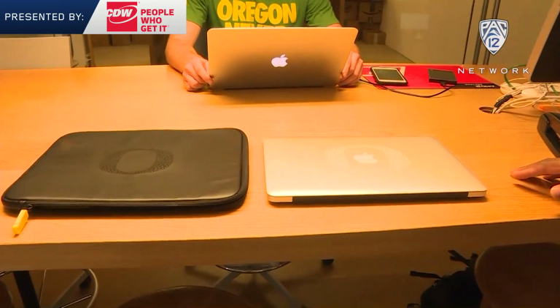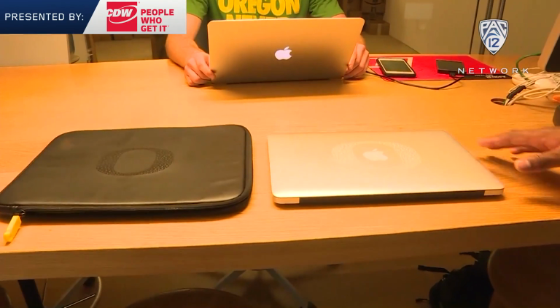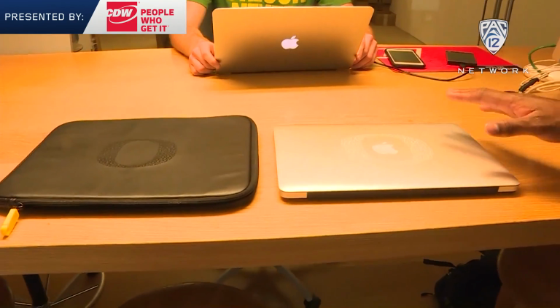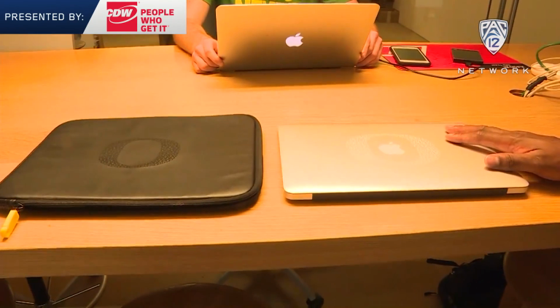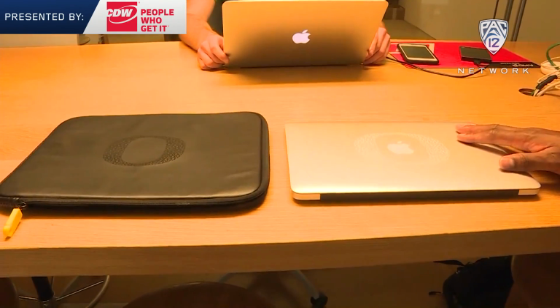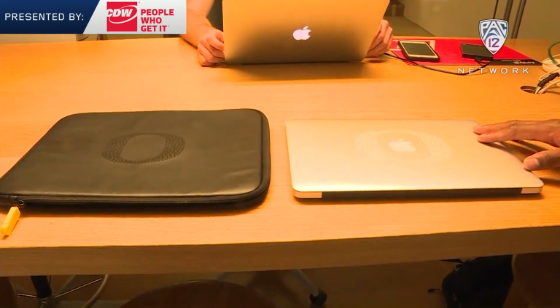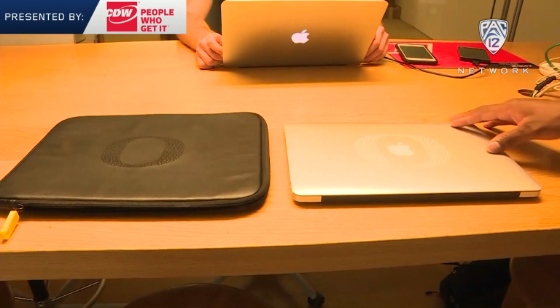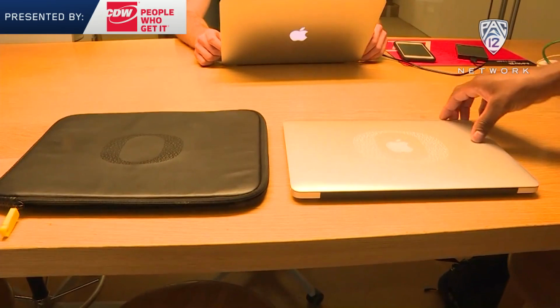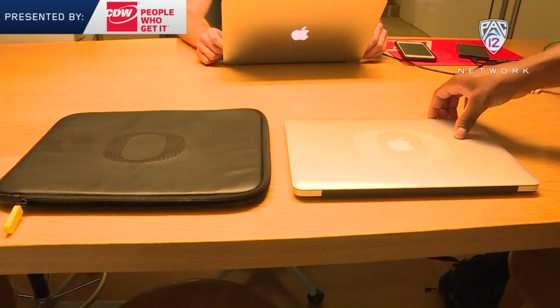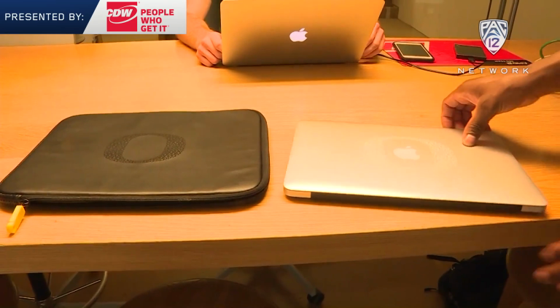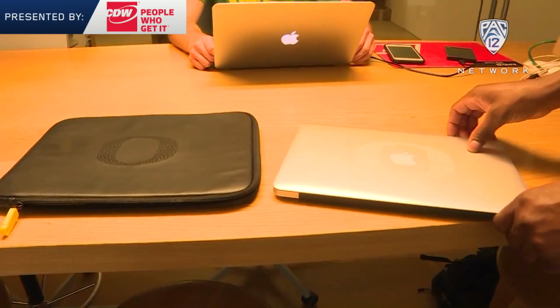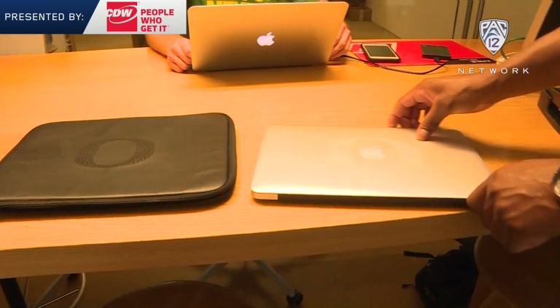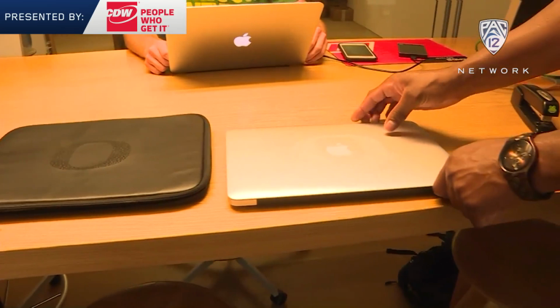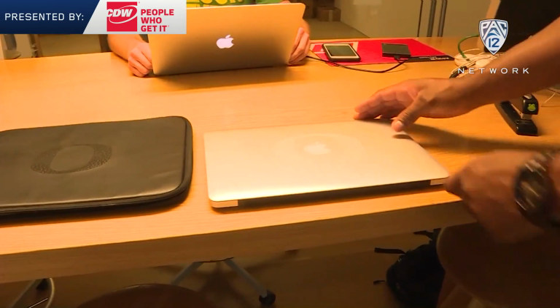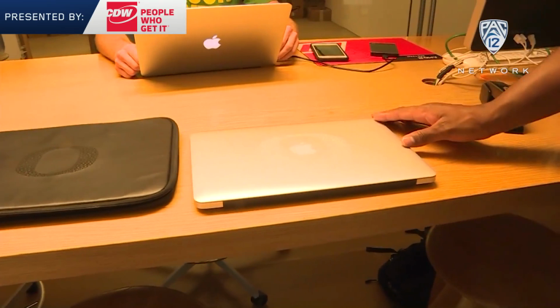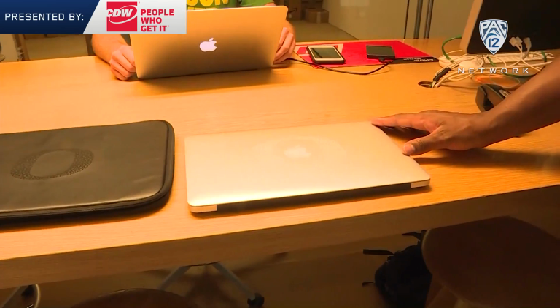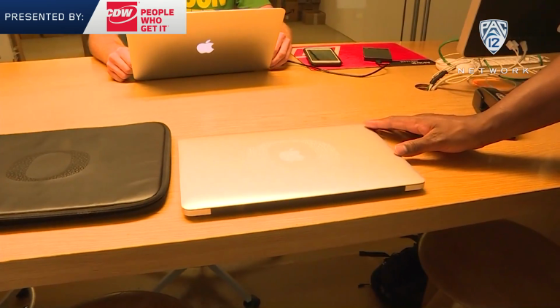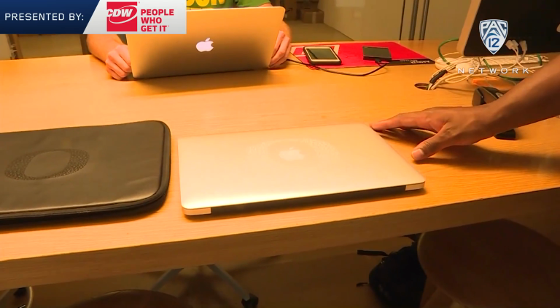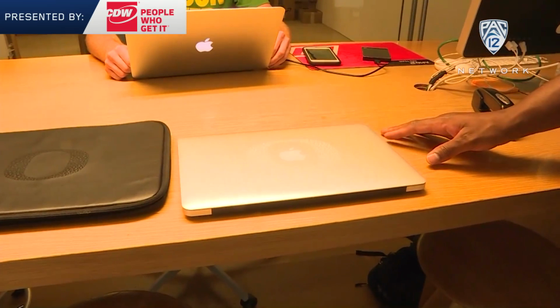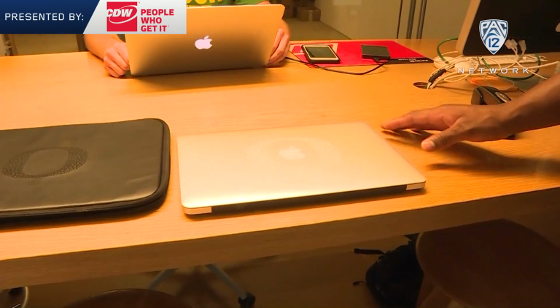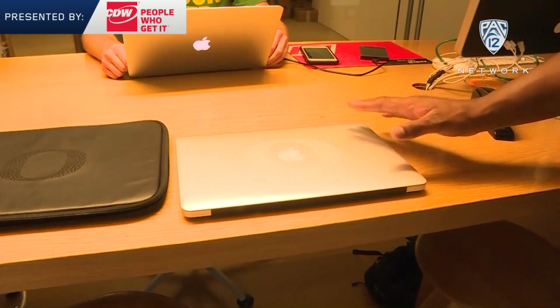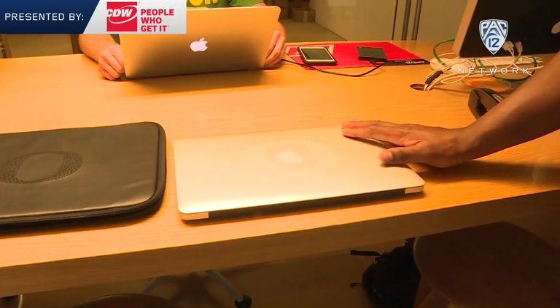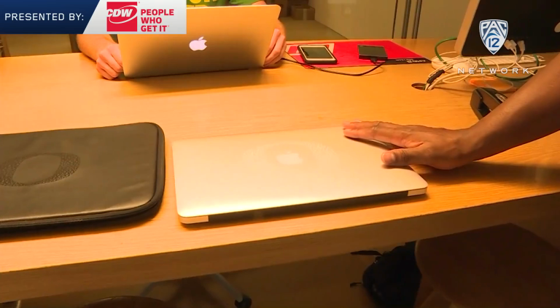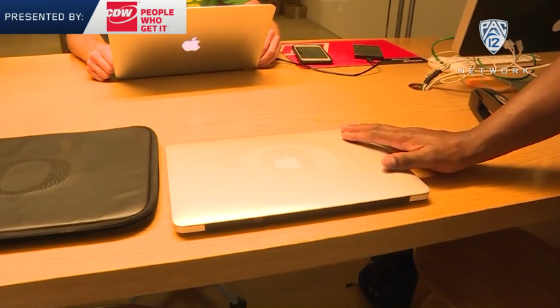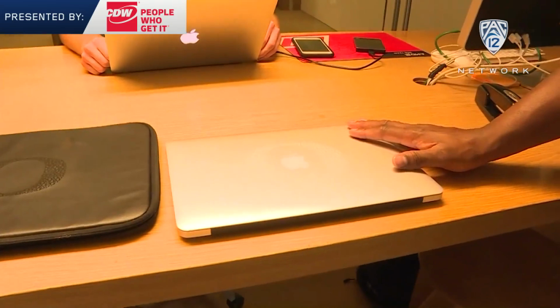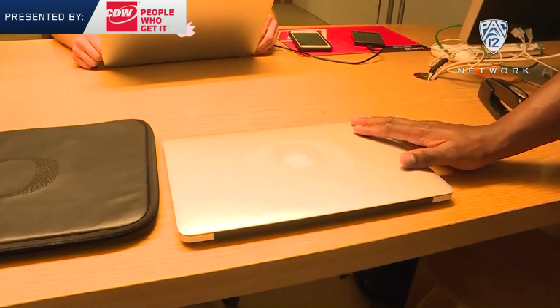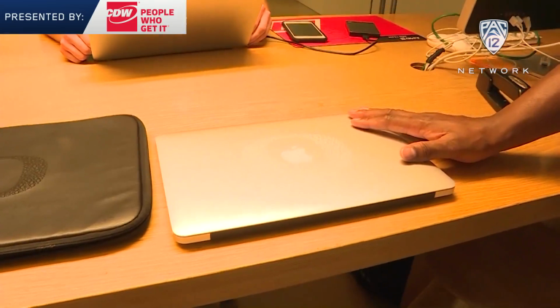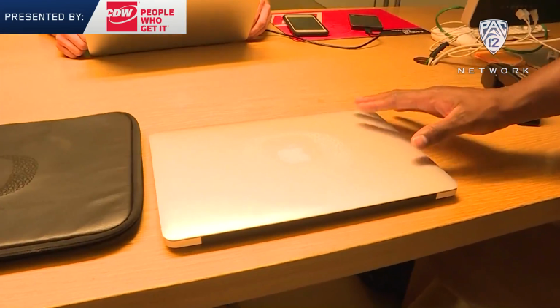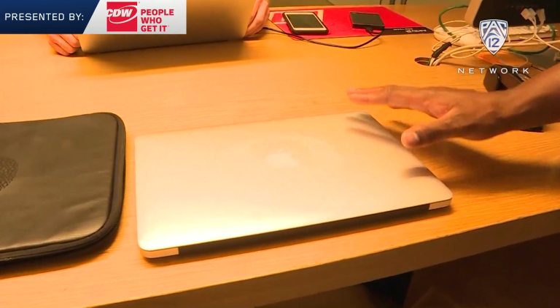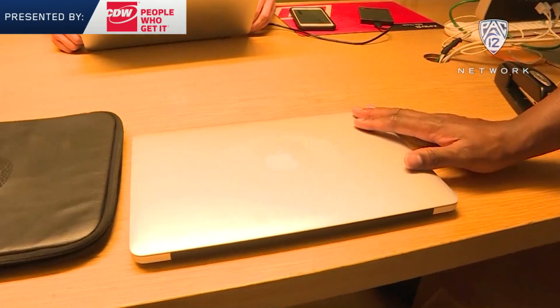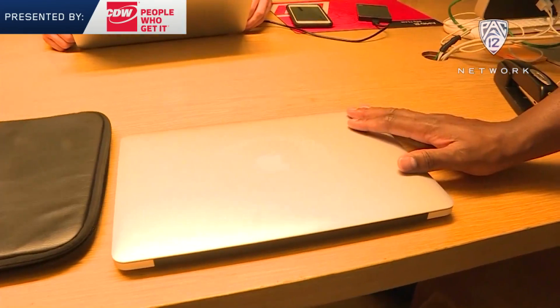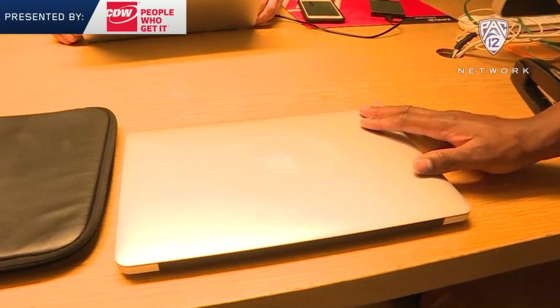Our student athletes have the opportunity to get a MacBook Air and have it for their academic needs. Whether they're traveling on the road, they can keep it year to year.